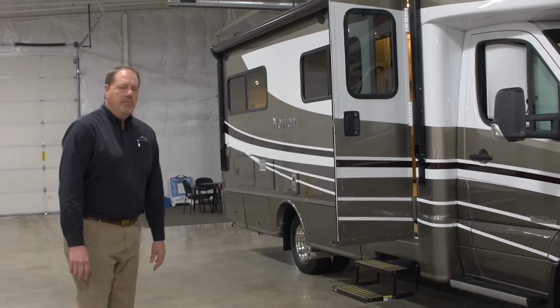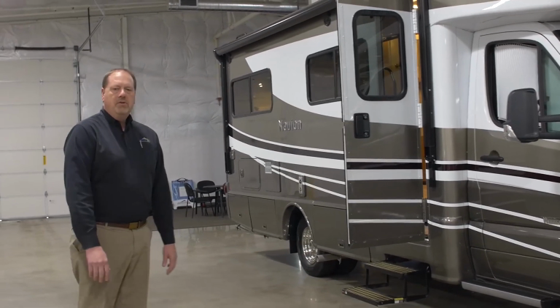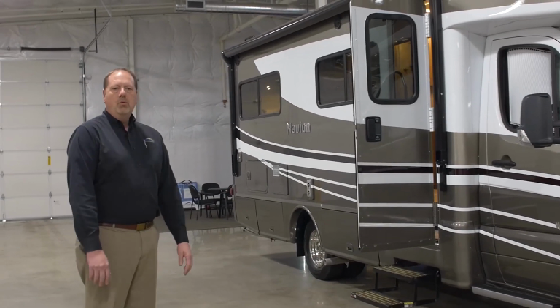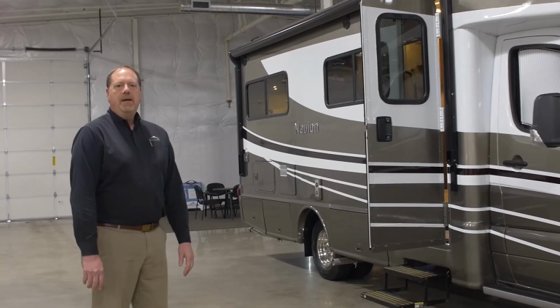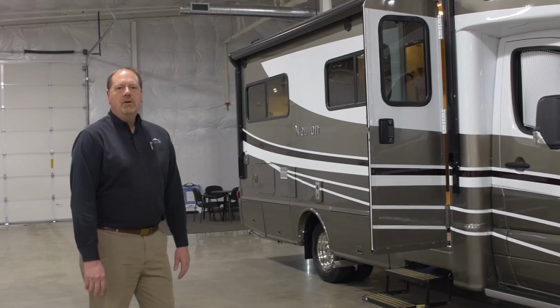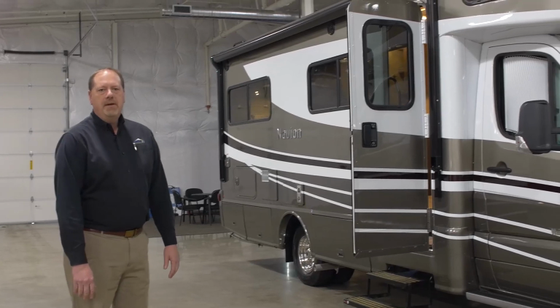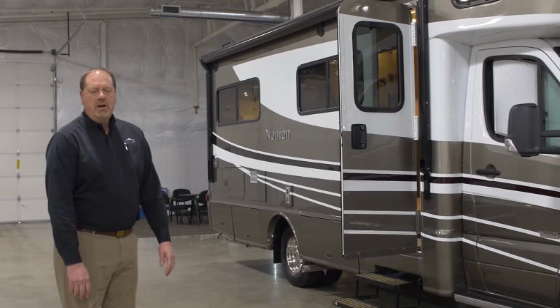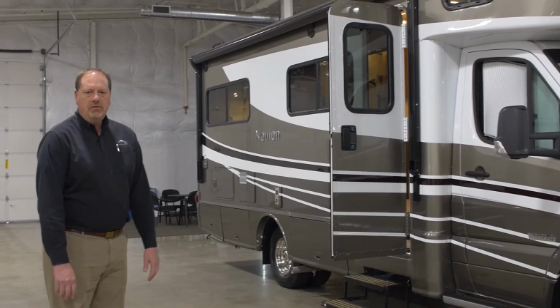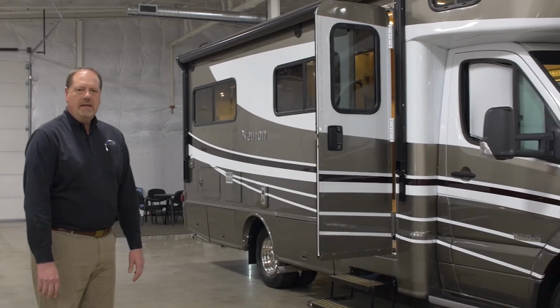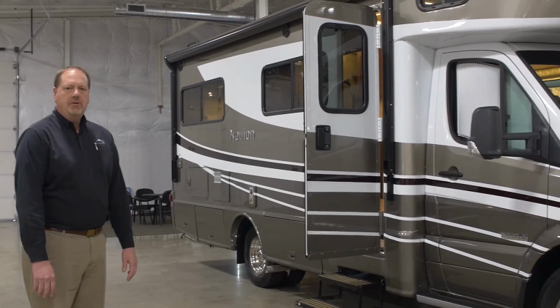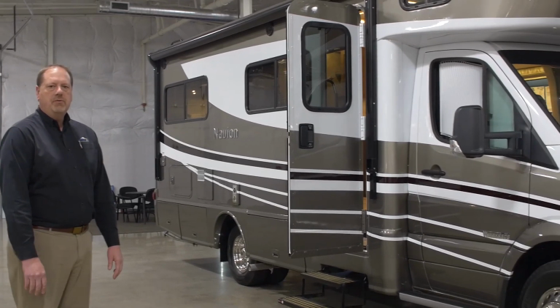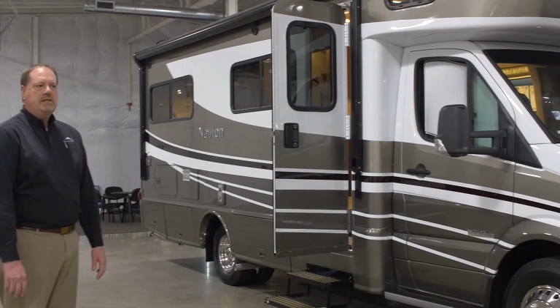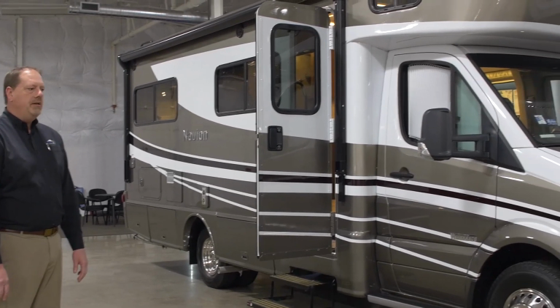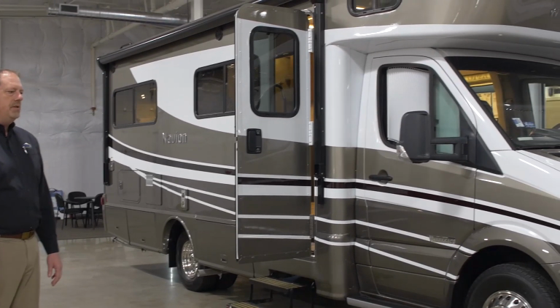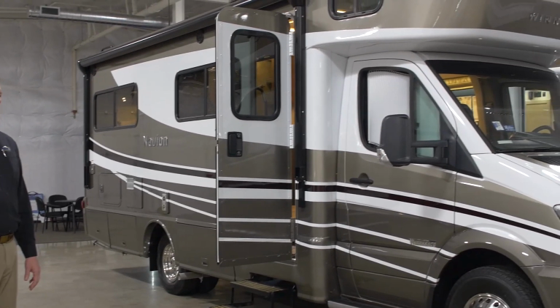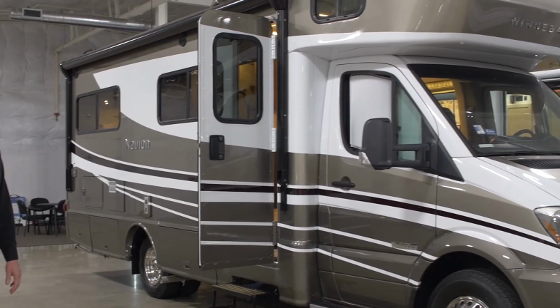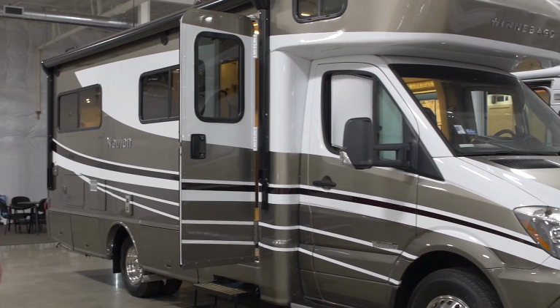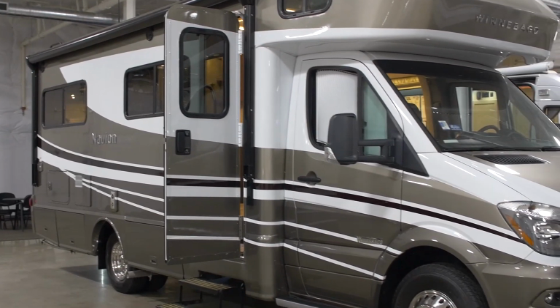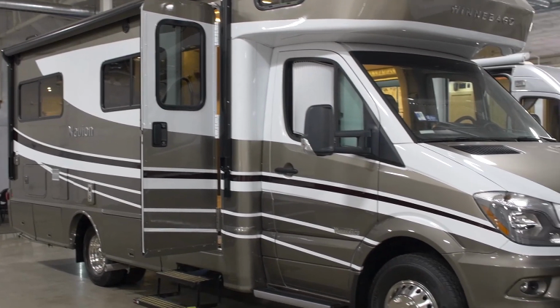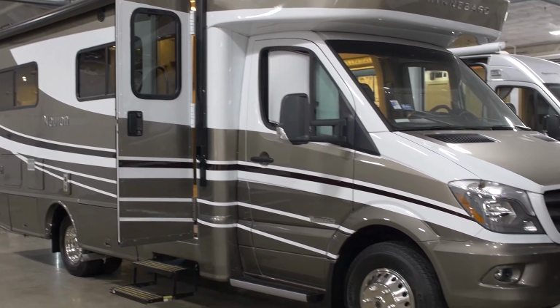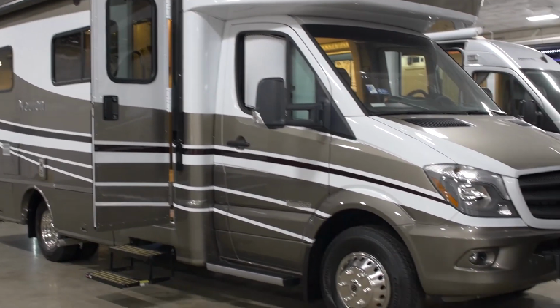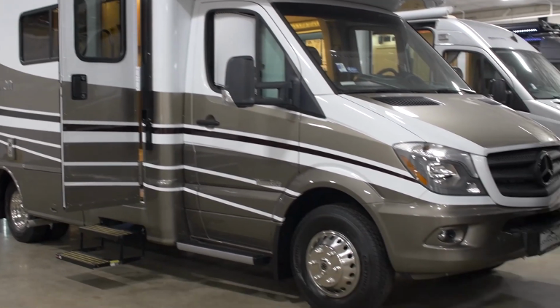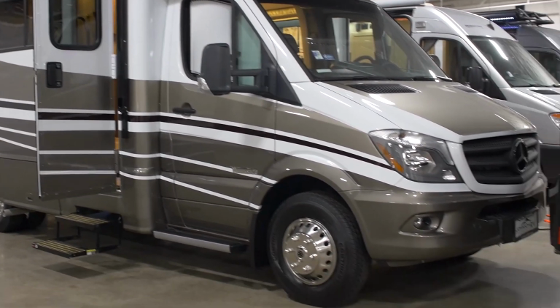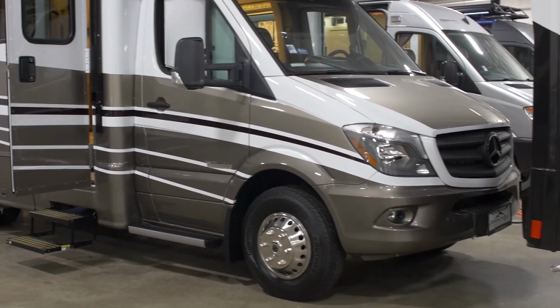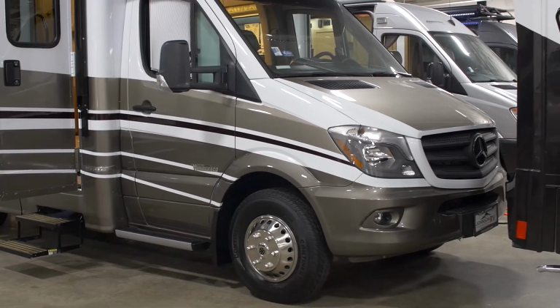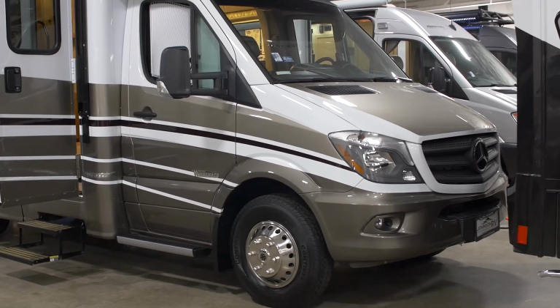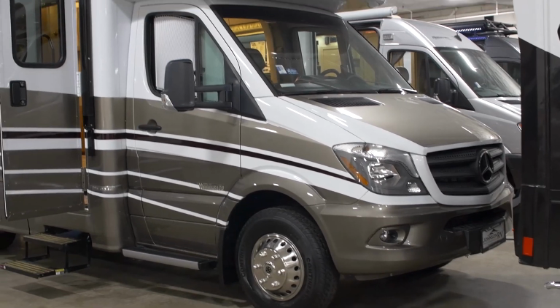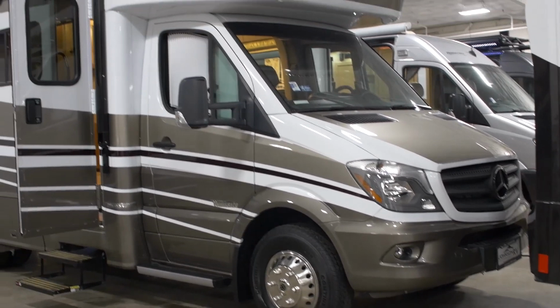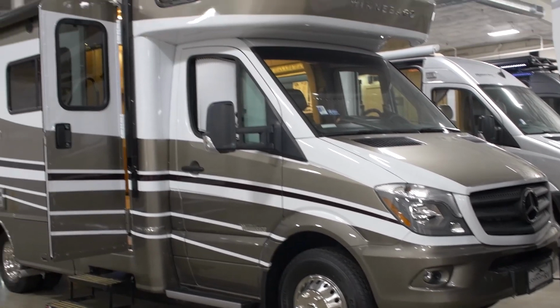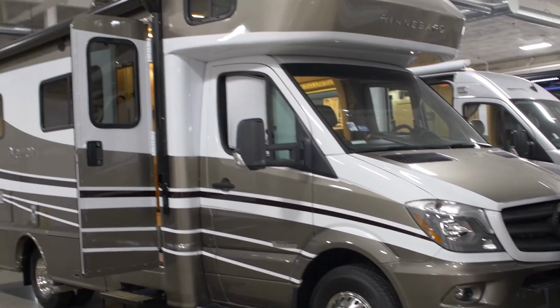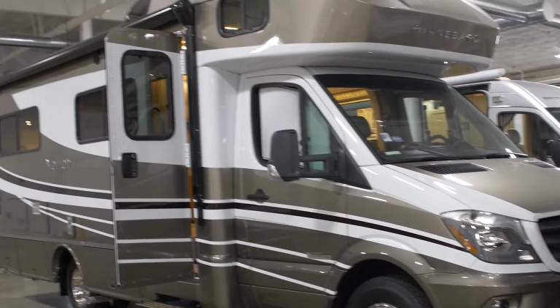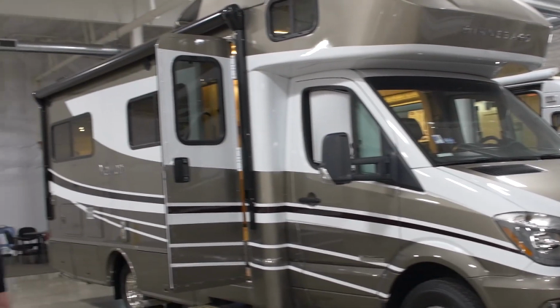Many of you know Winnebago has been around for many years — over 60 years — and their heritage is known for quality, longevity, and value.